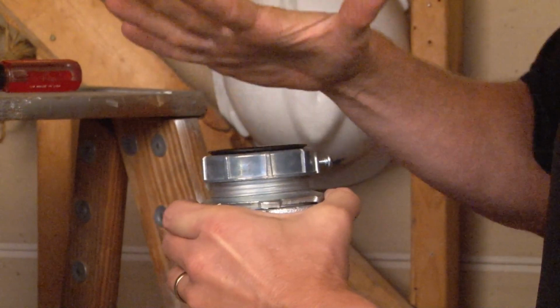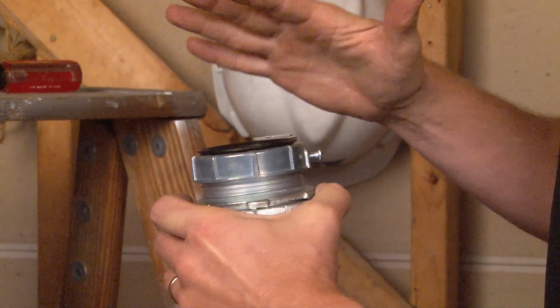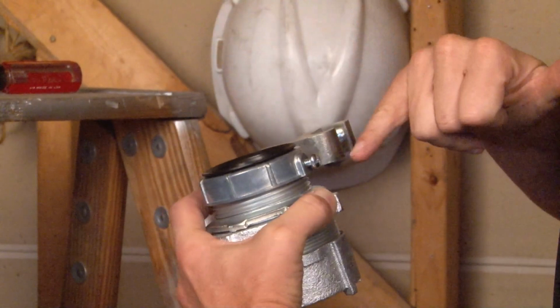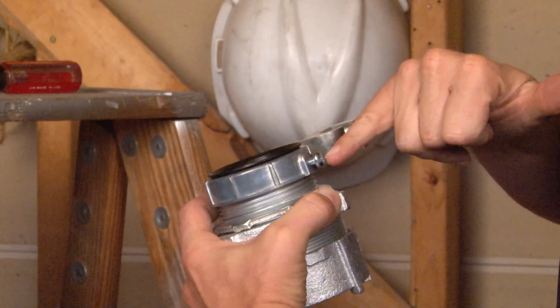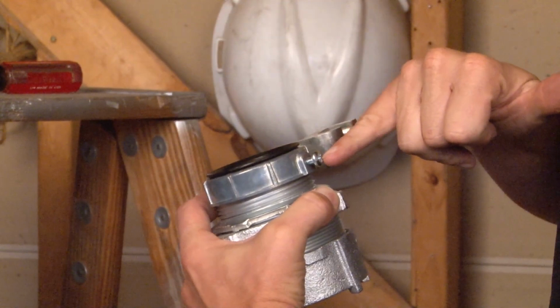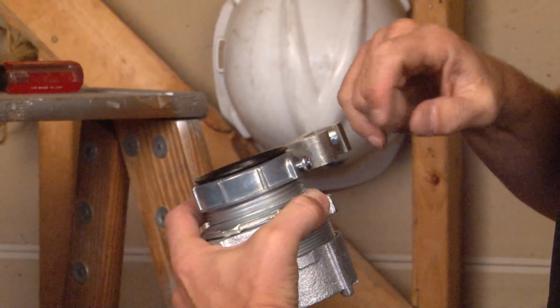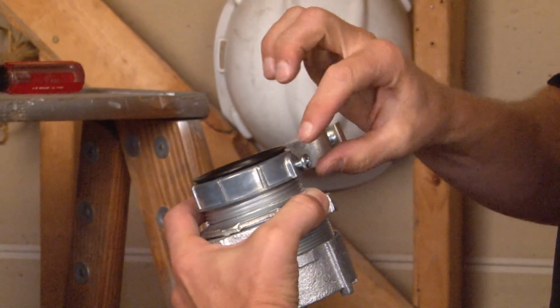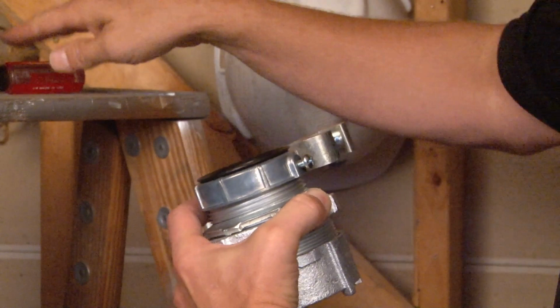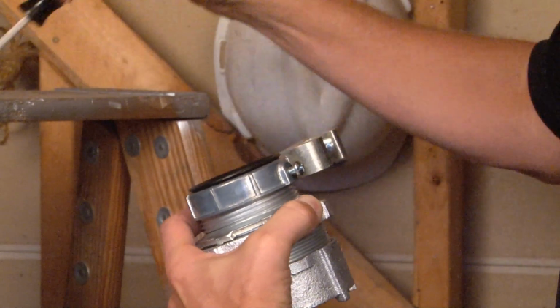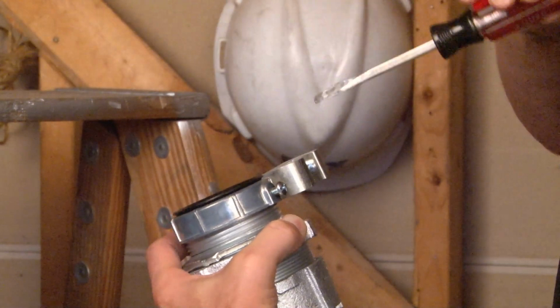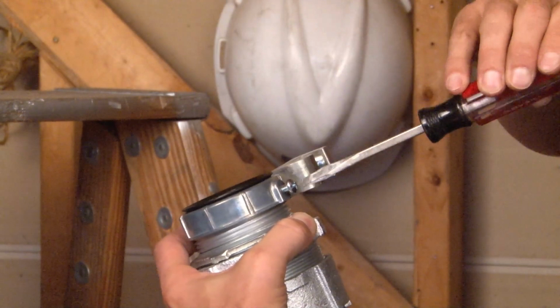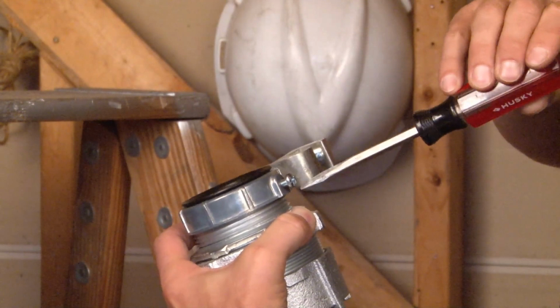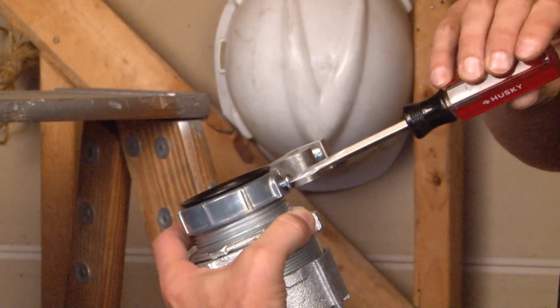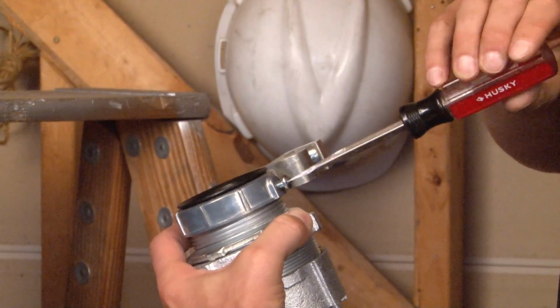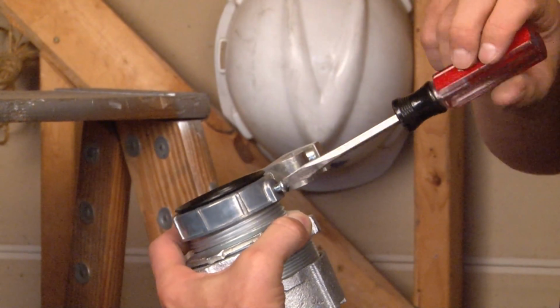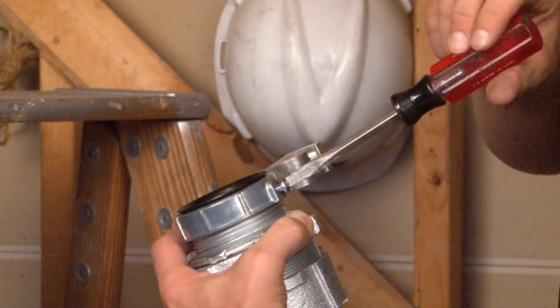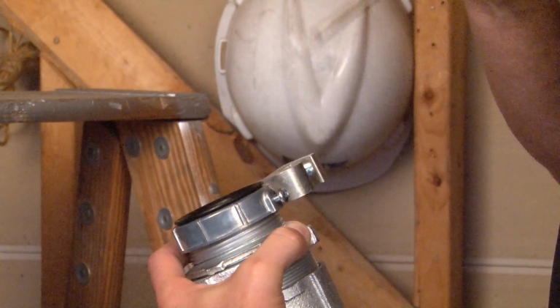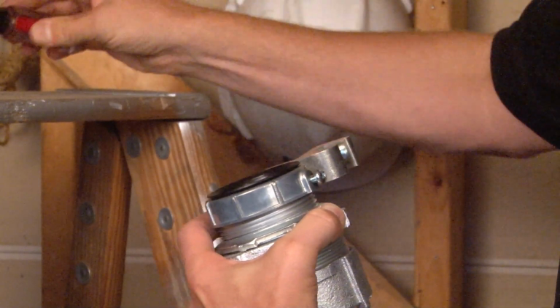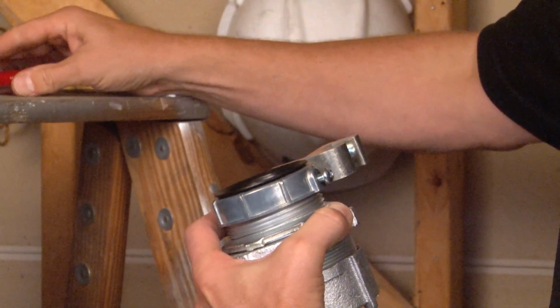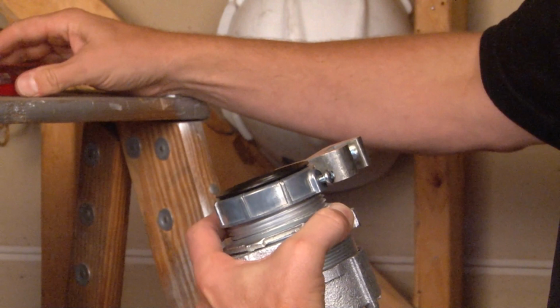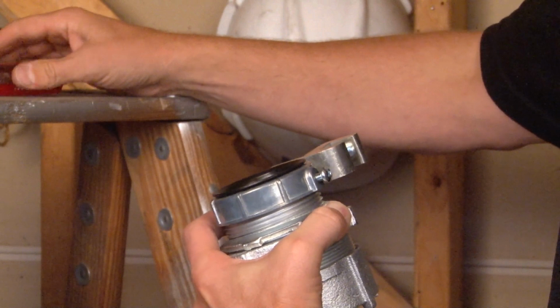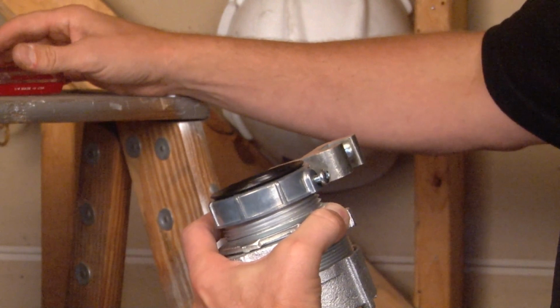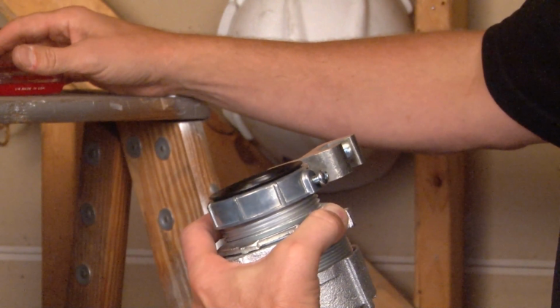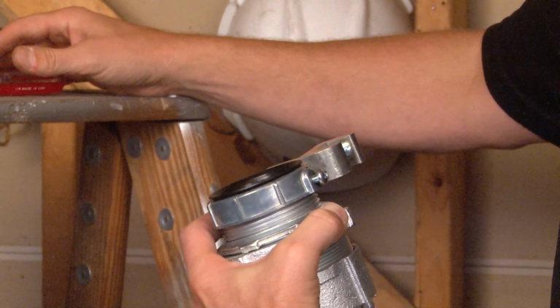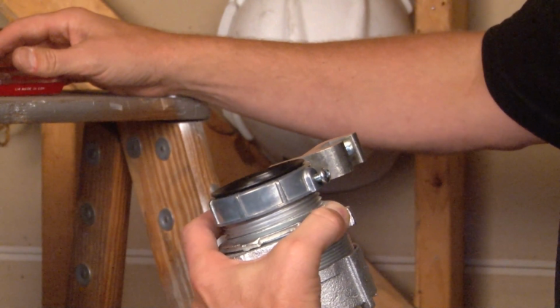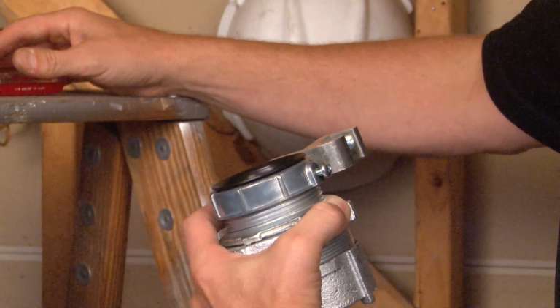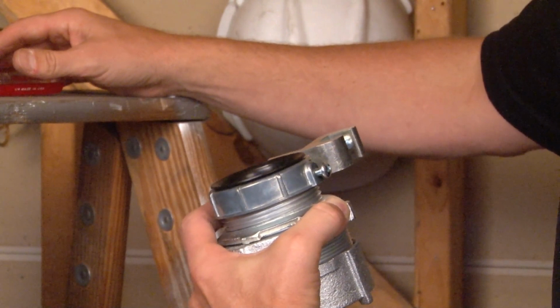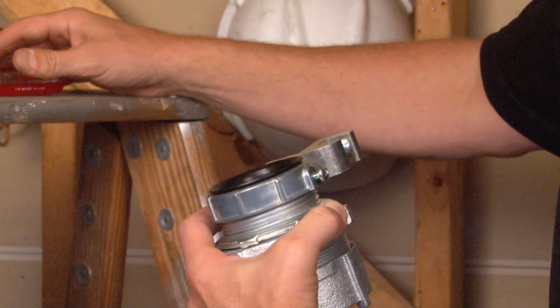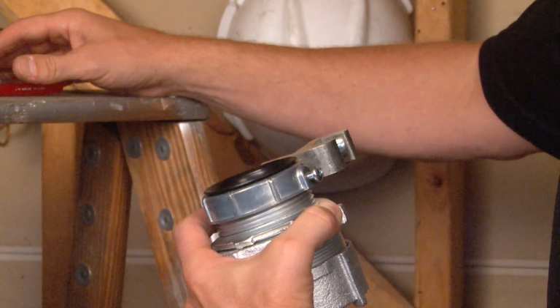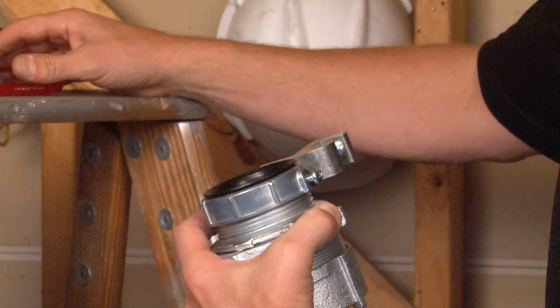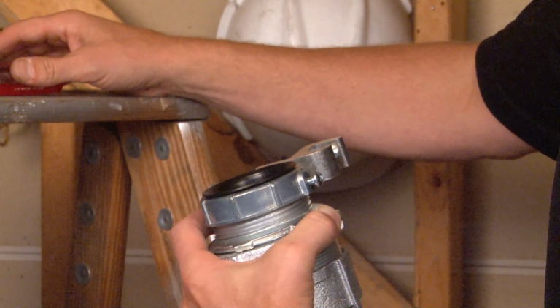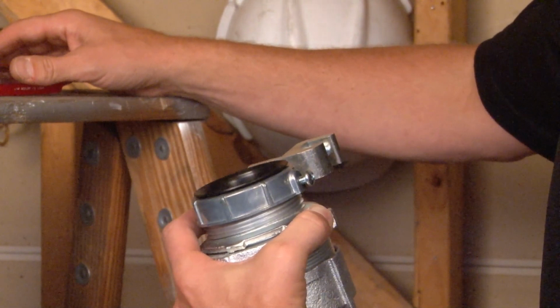Once it's nice and tight, screw in the locking screw with a screwdriver for an added measure of bonding security.